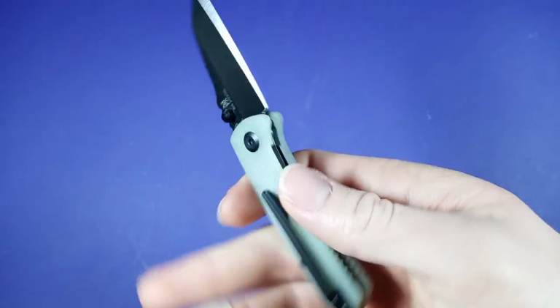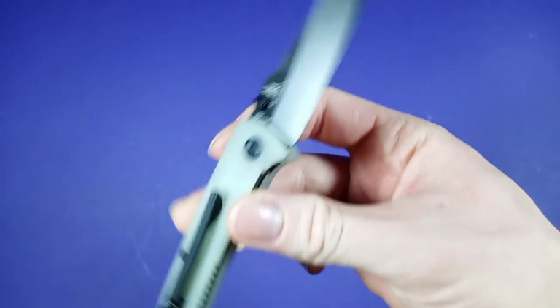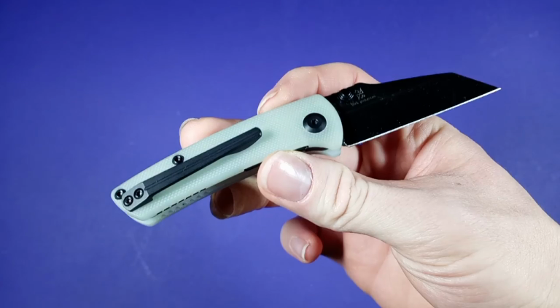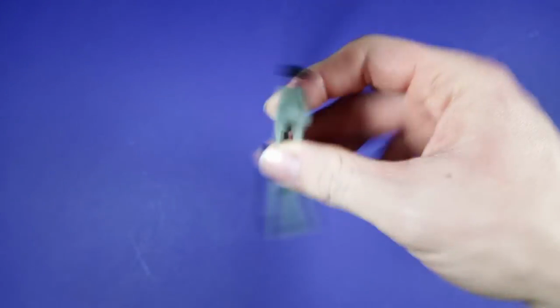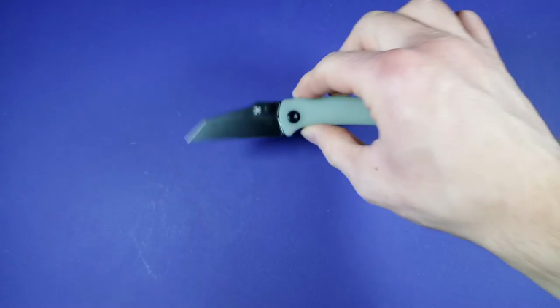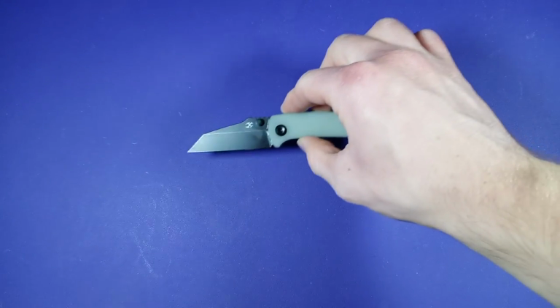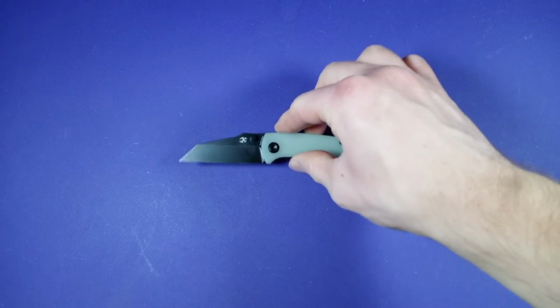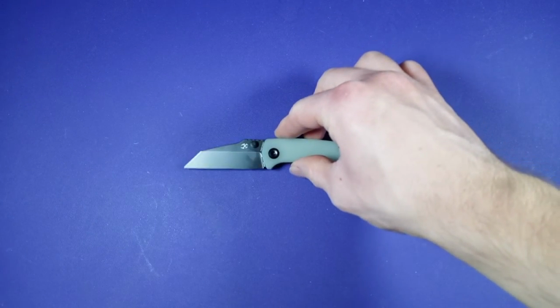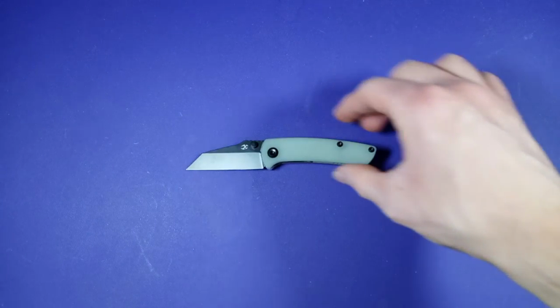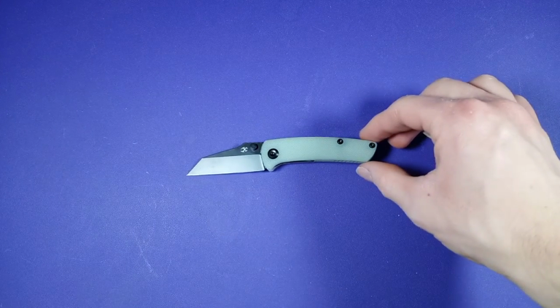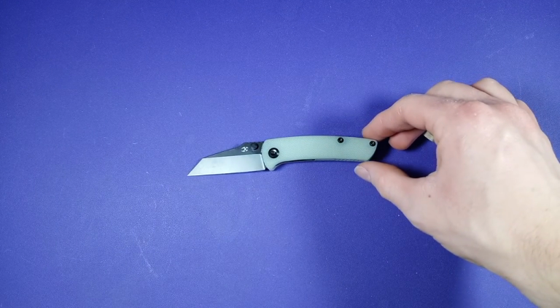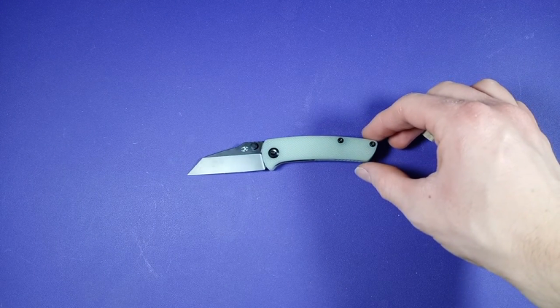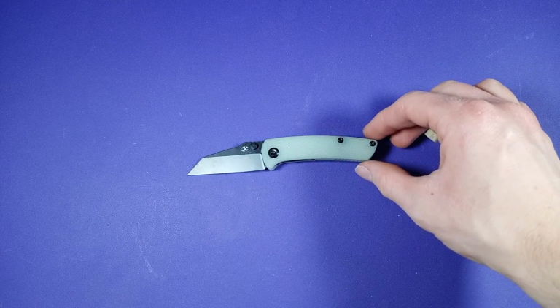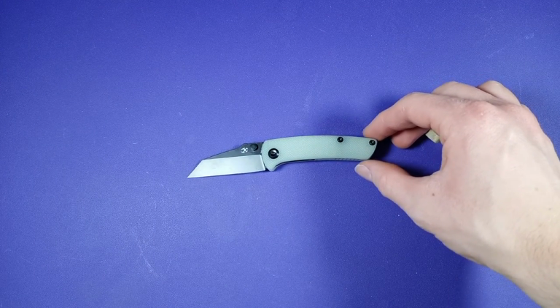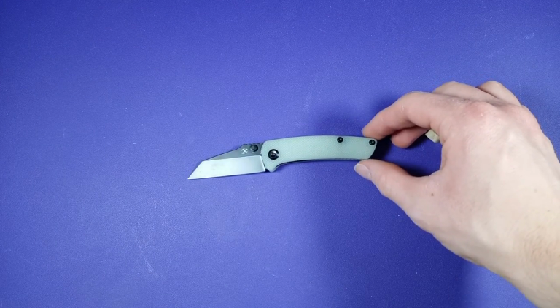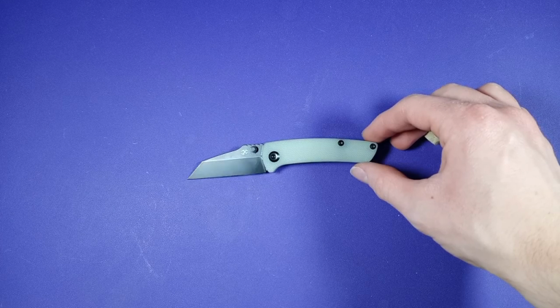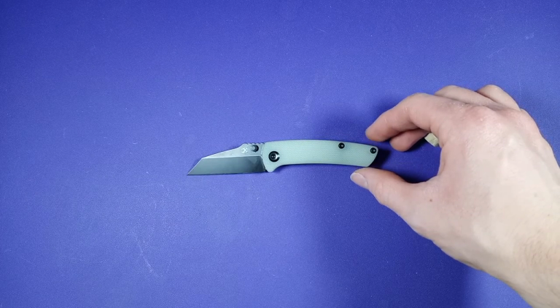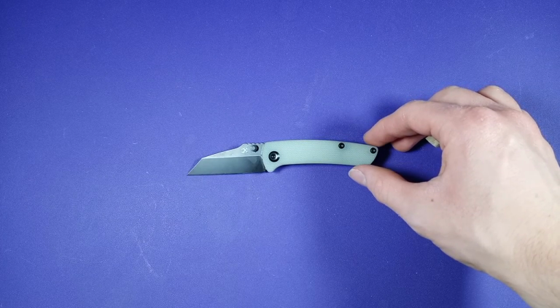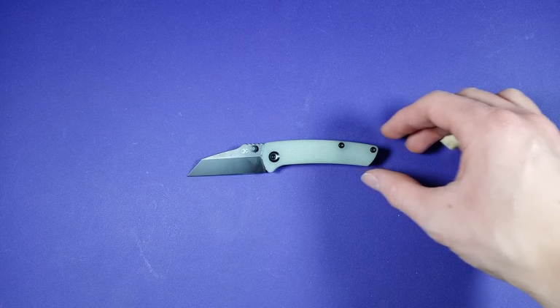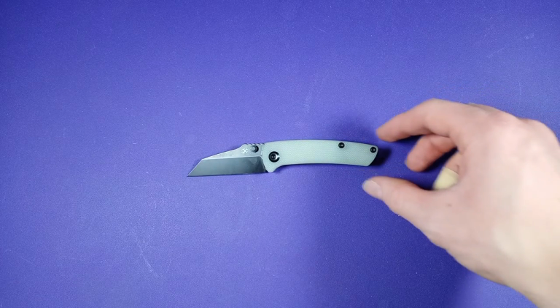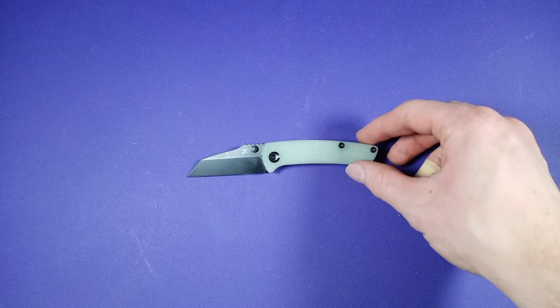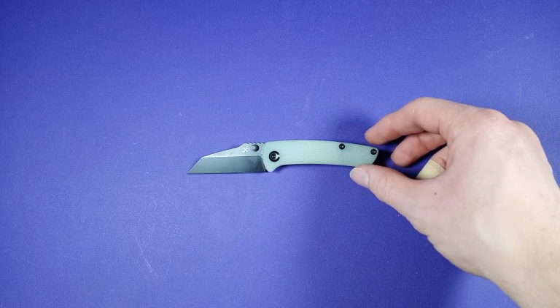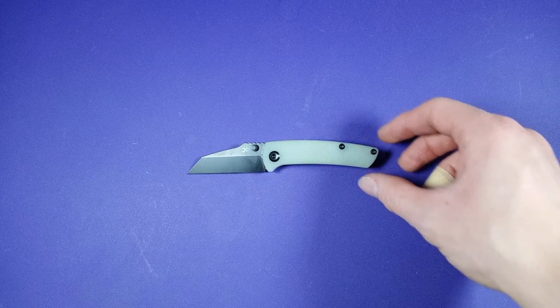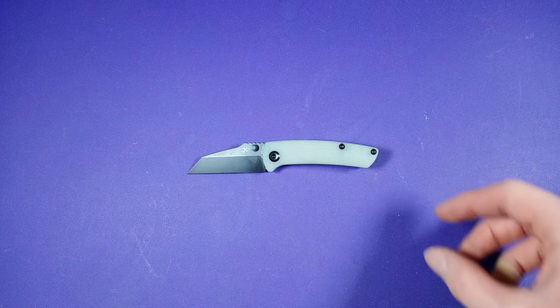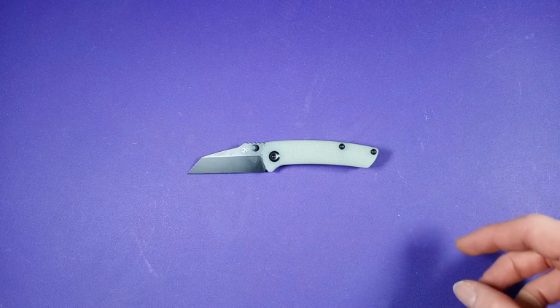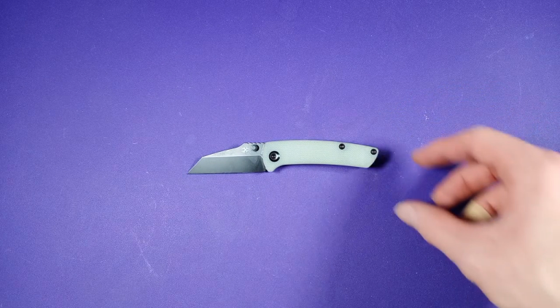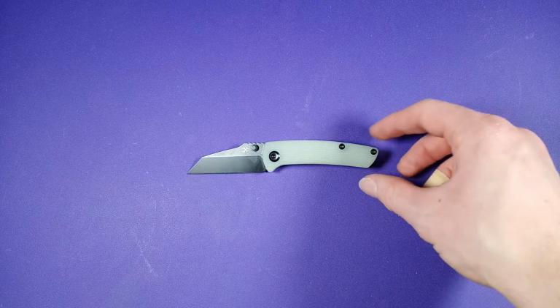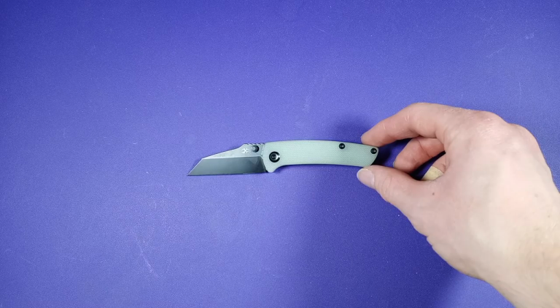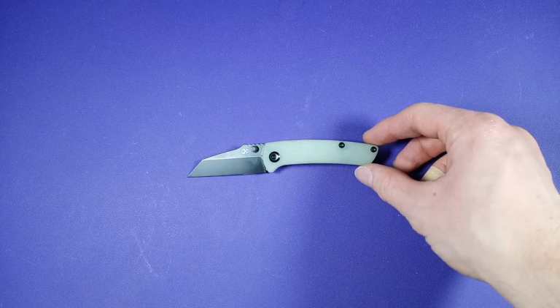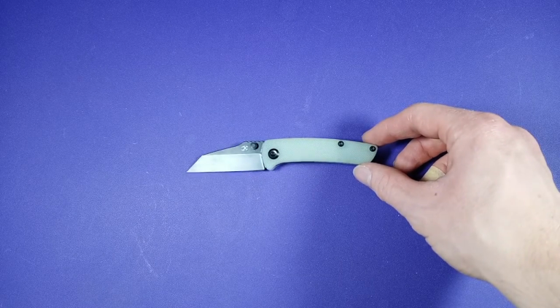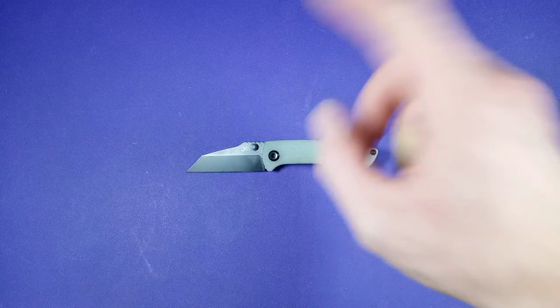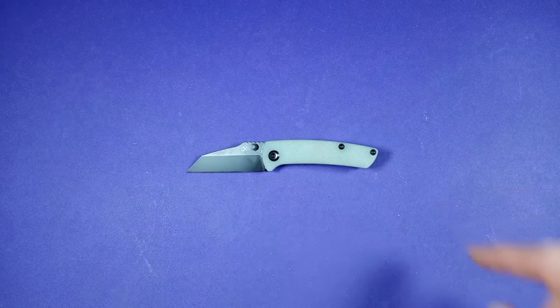Pretty interesting looking knife, but before we get into all that stuff, this is just going to be a quick look — I'm just going to give you a run through the specs, not going to be a full review. I will be reviewing this guy in a while.